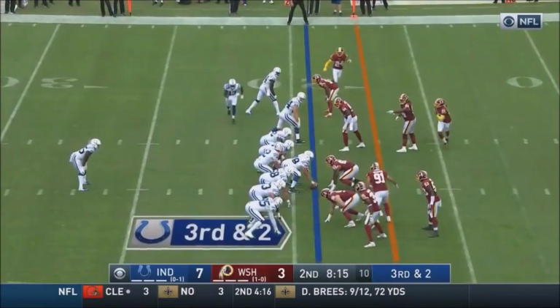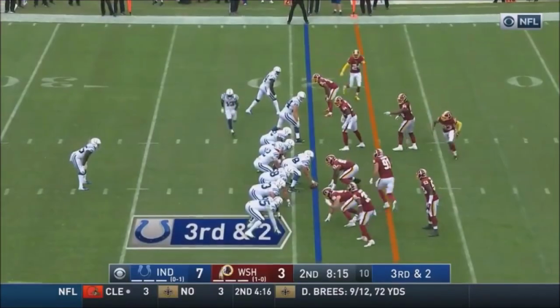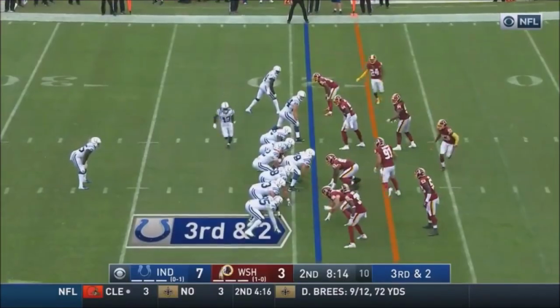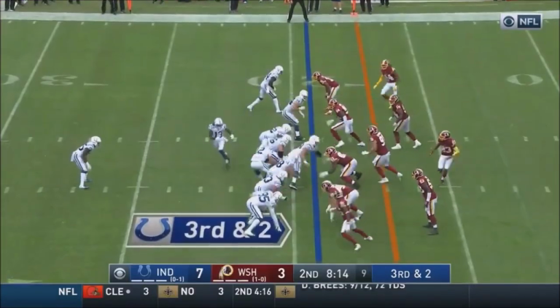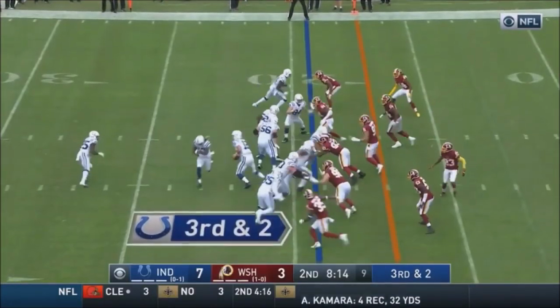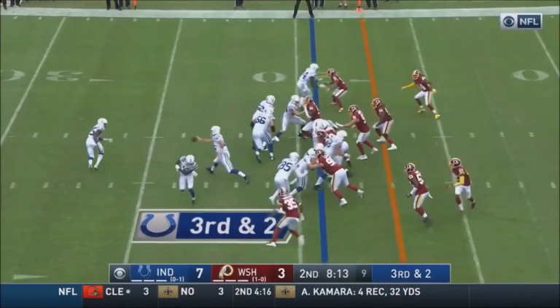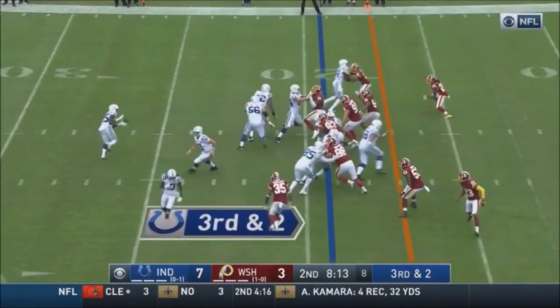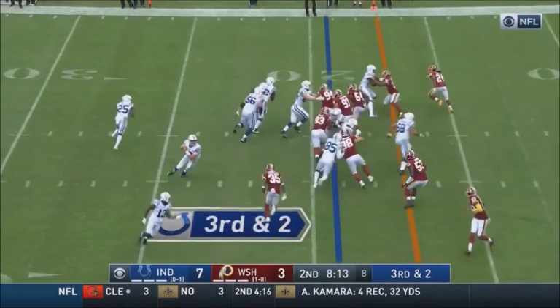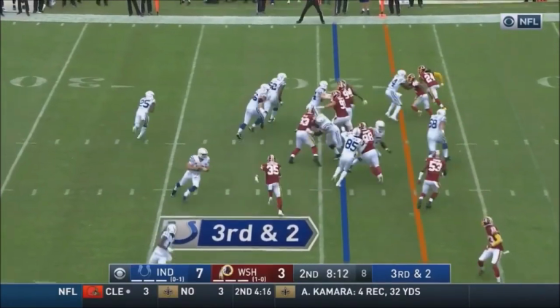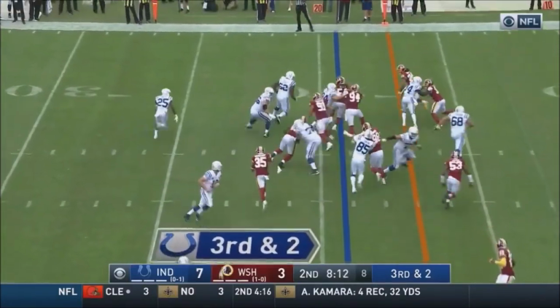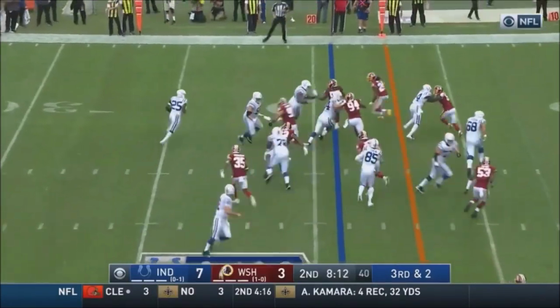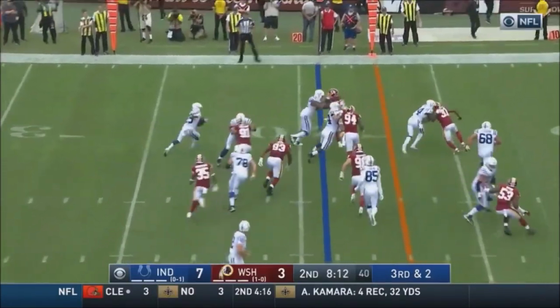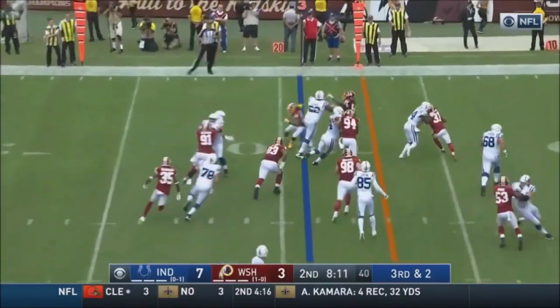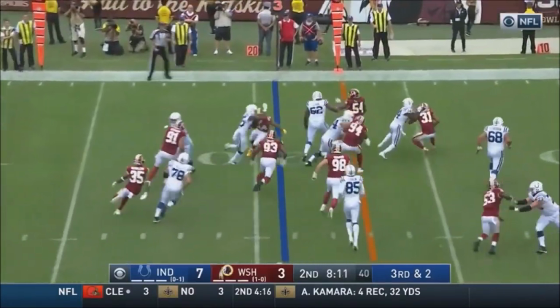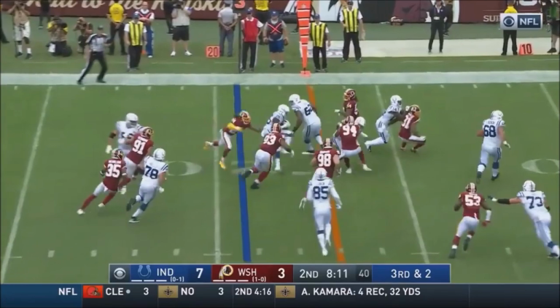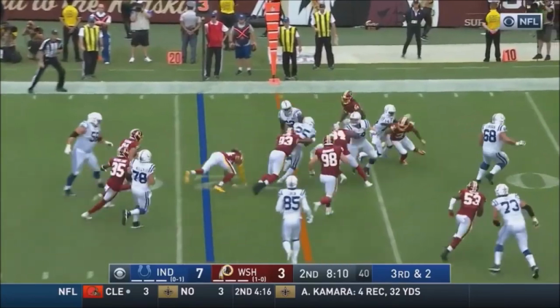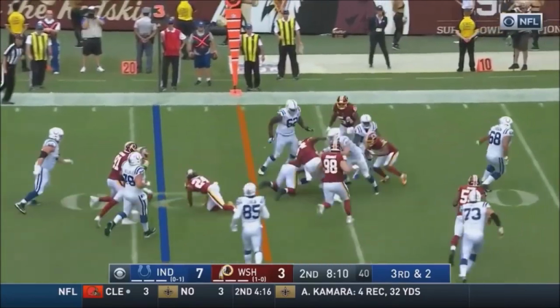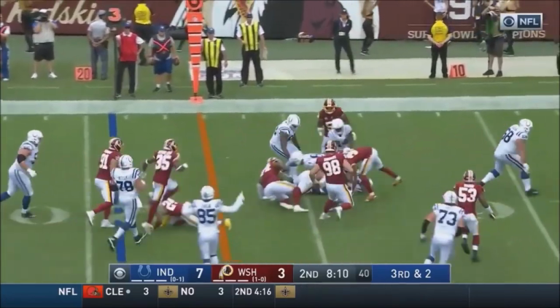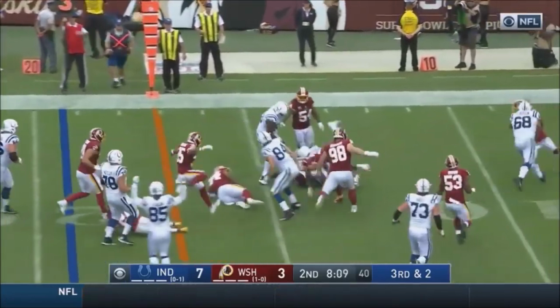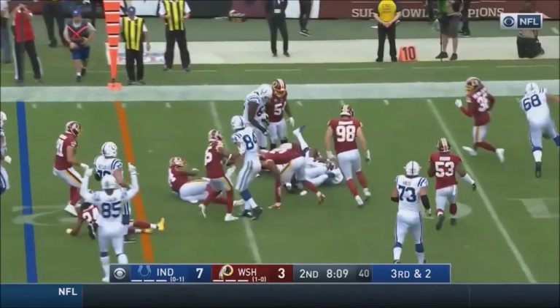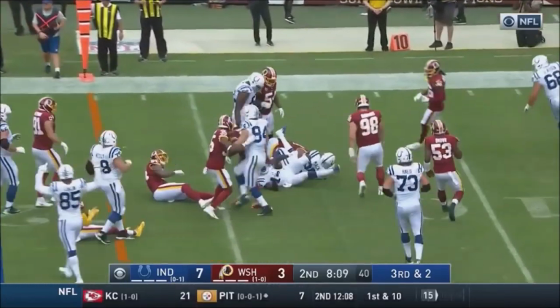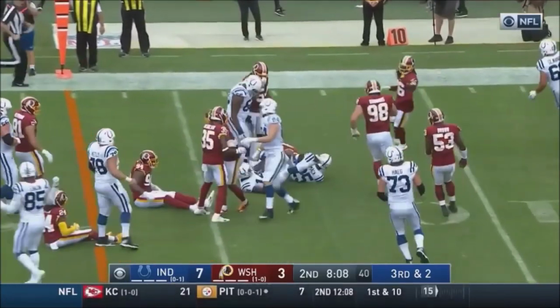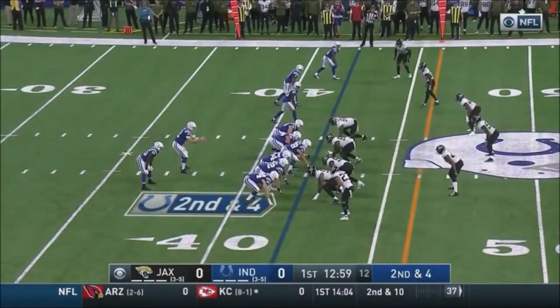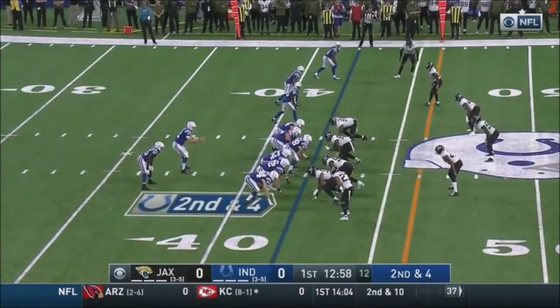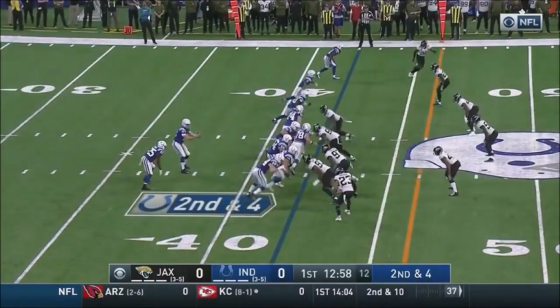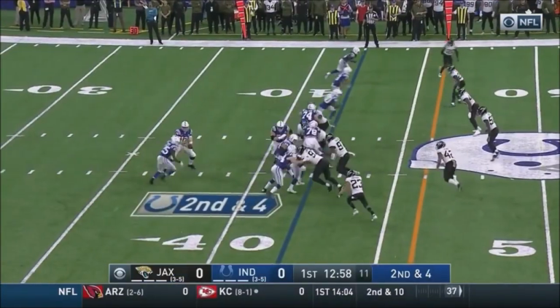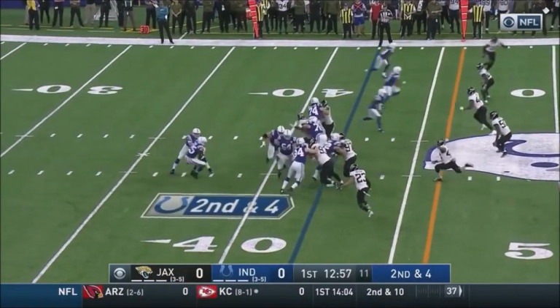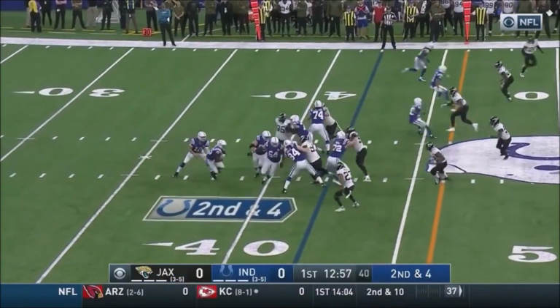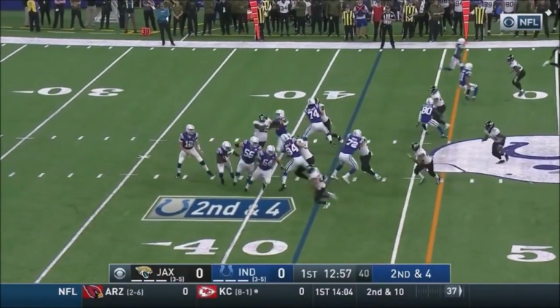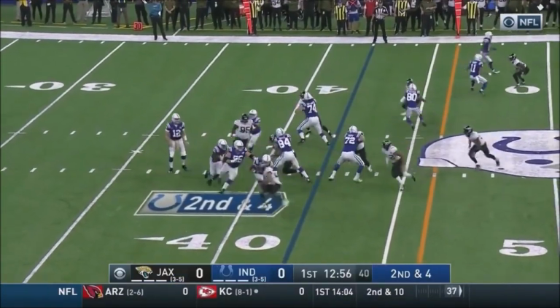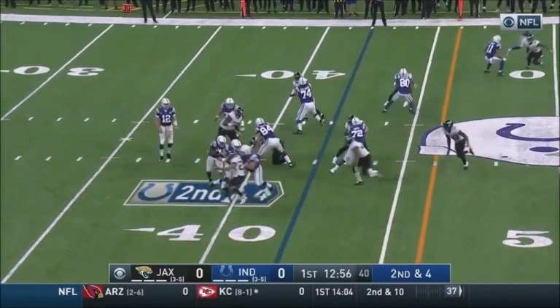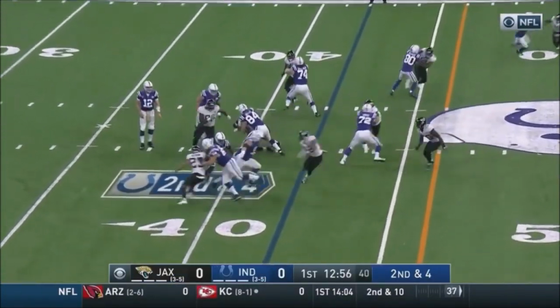They're protecting their quarterback. Hilton in motion, pitch to Mack. Mack — first down and more. They start to up those, and they'll get back to playing good ball again.